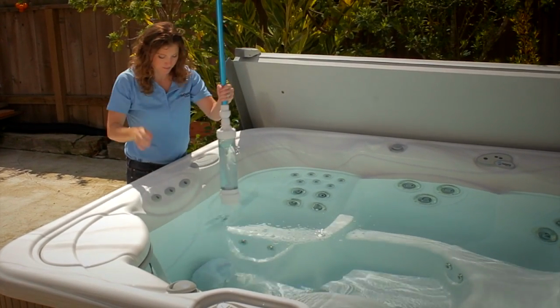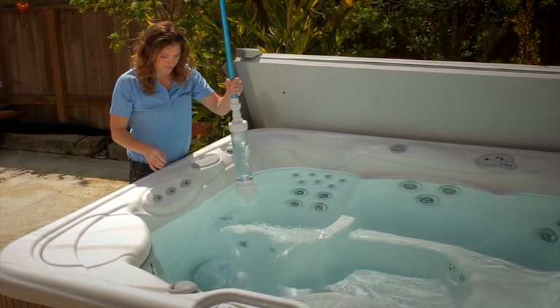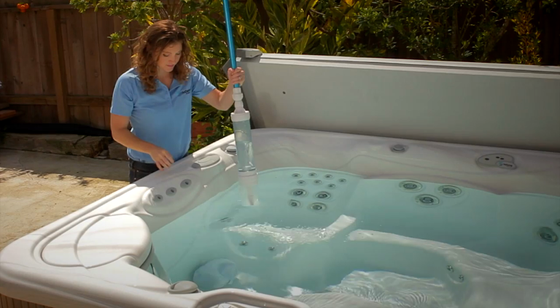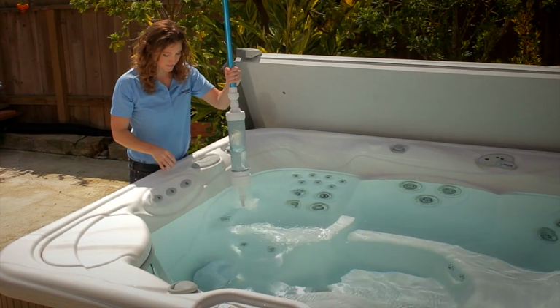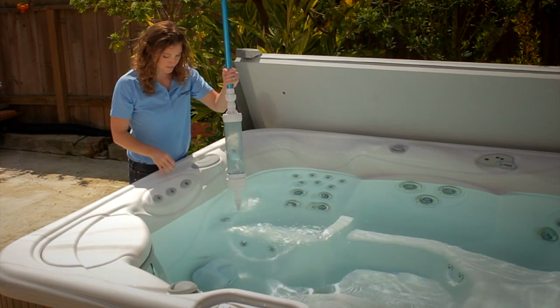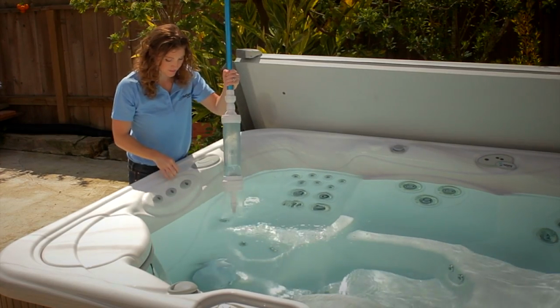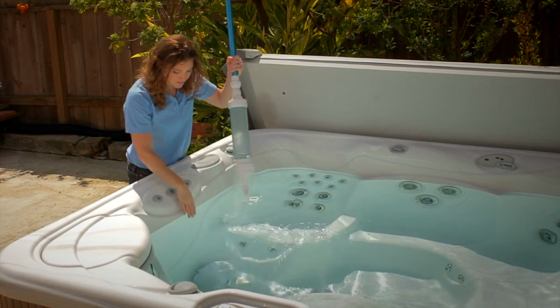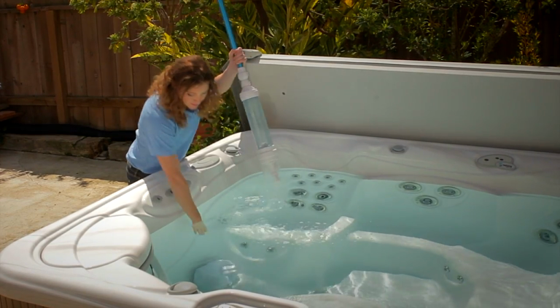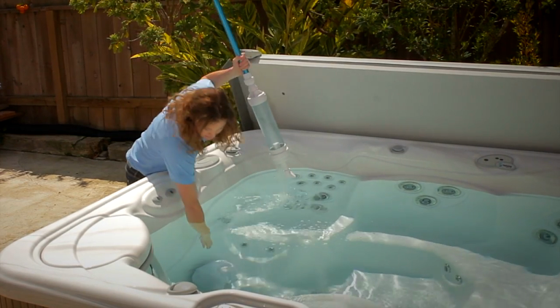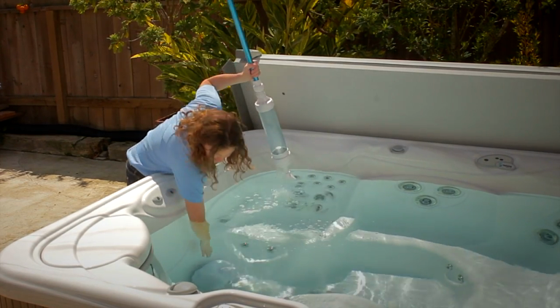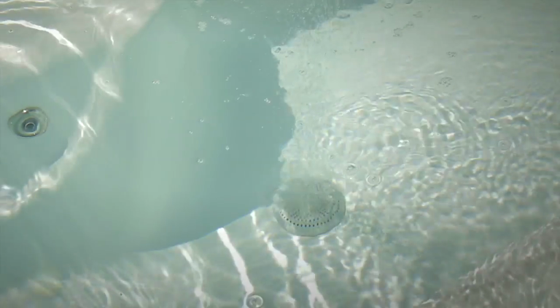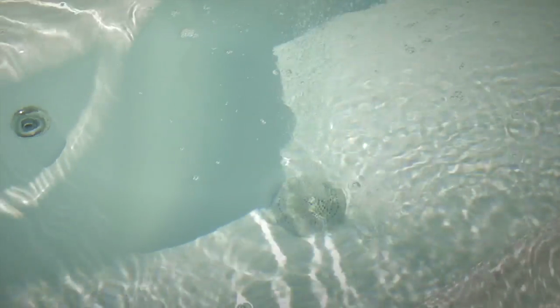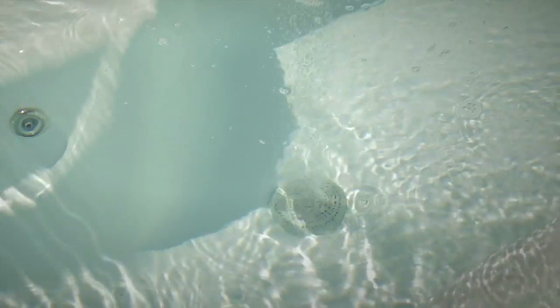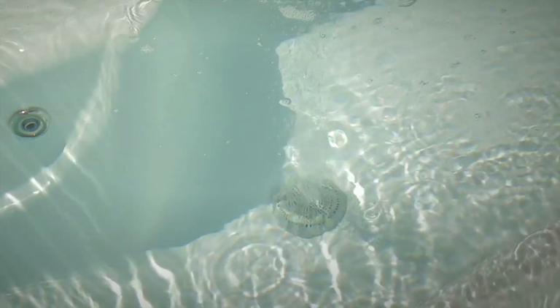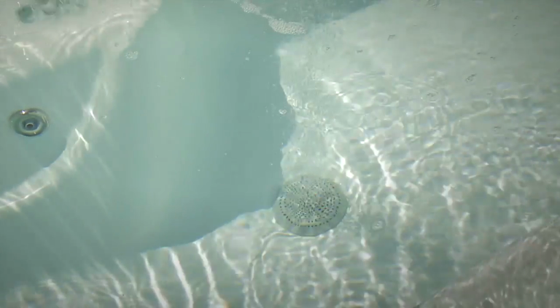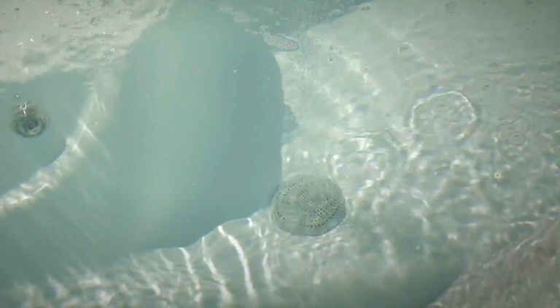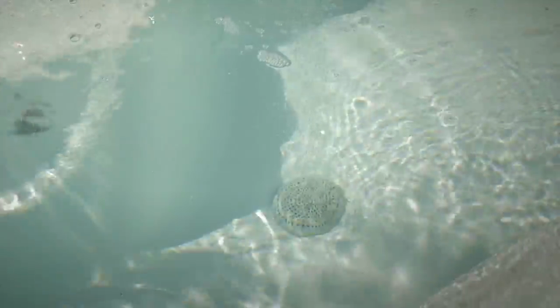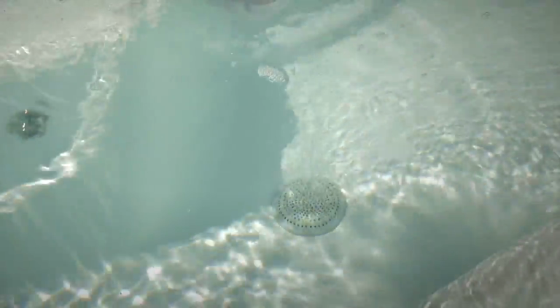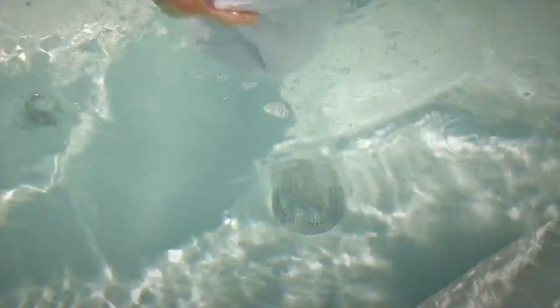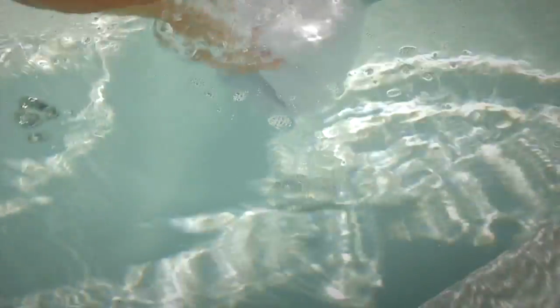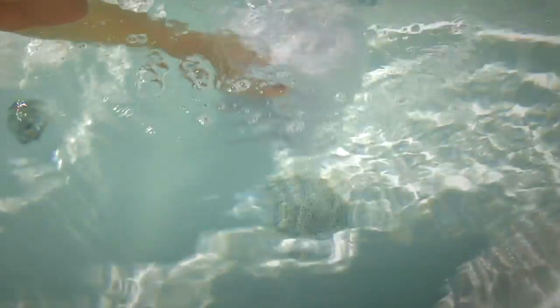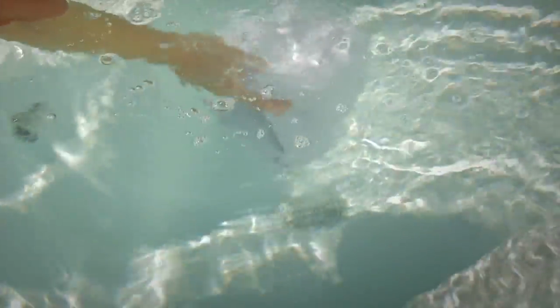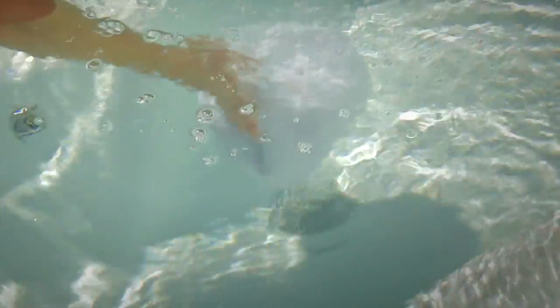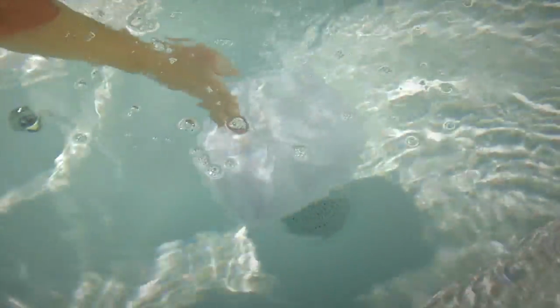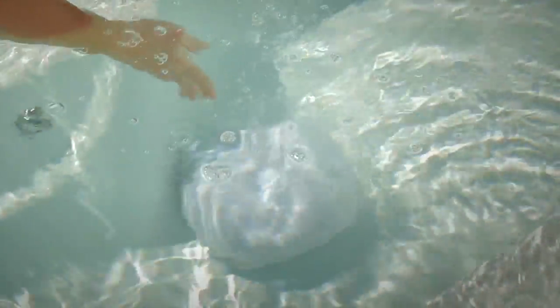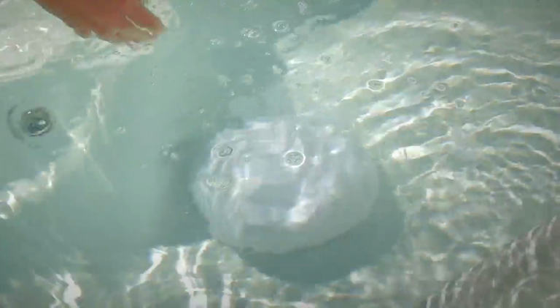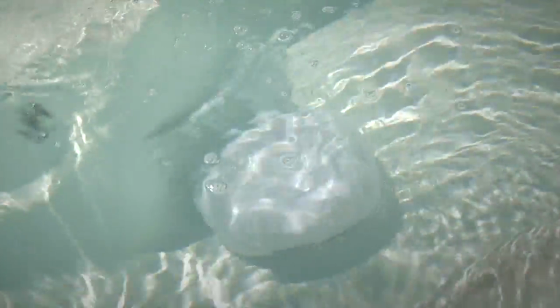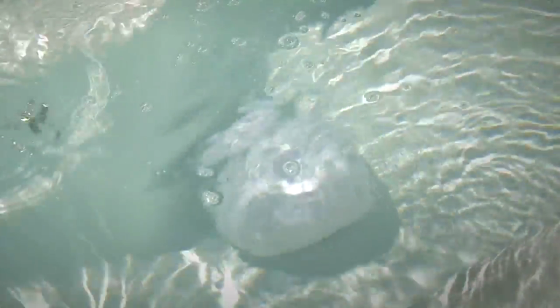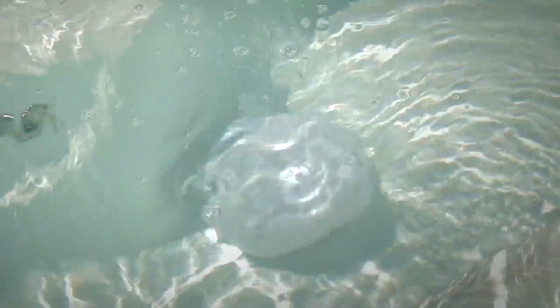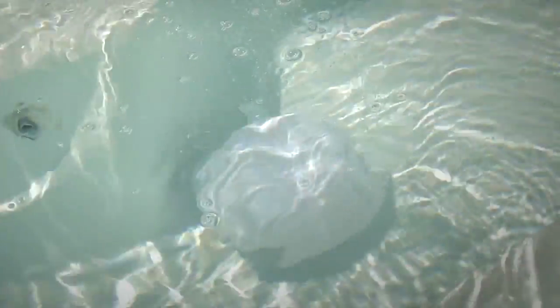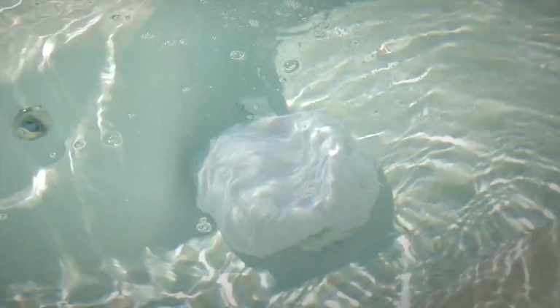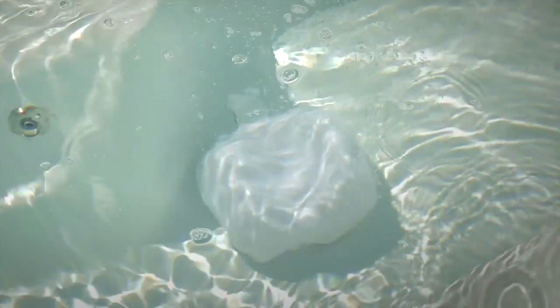When using the regular Vanishing Act, you'll need to keep the filter on for 24 hours, flipping once at the 12-hour mark. With the XL, you'll need to do this for 72 hours, flipping every 12 hours.